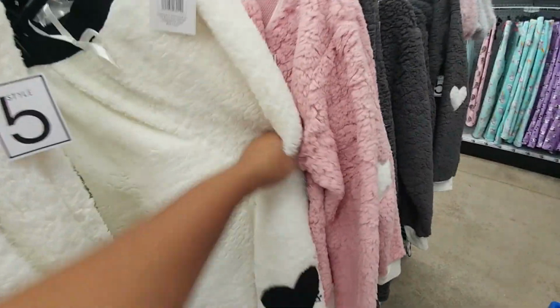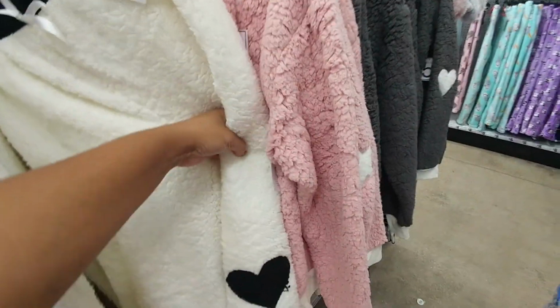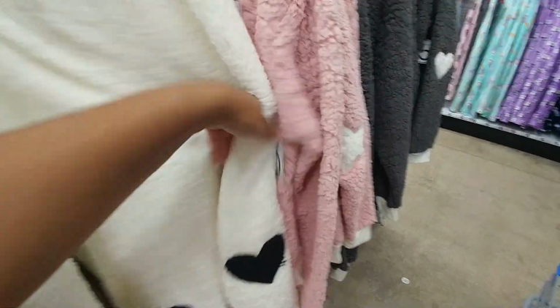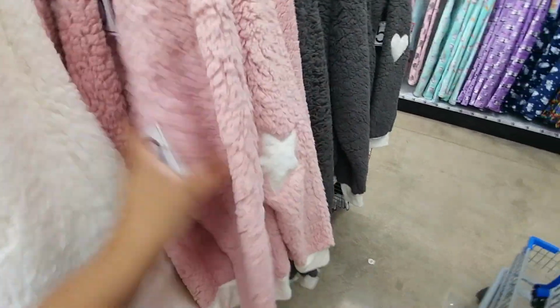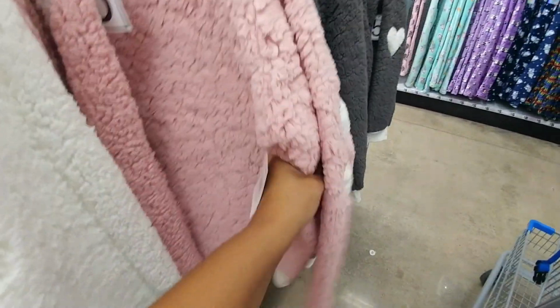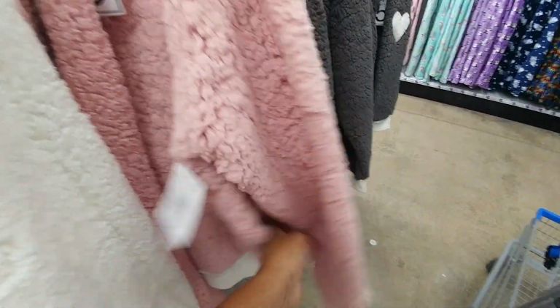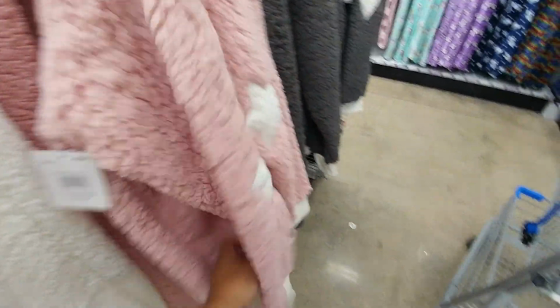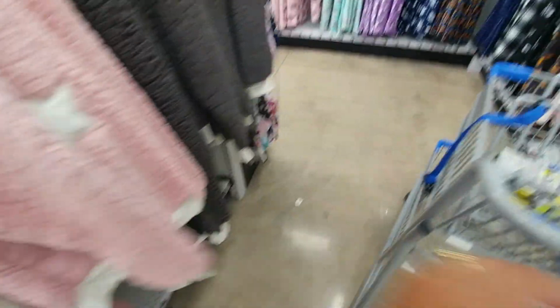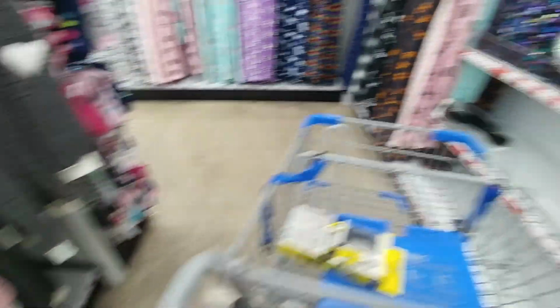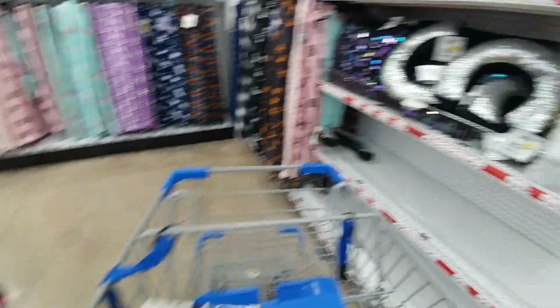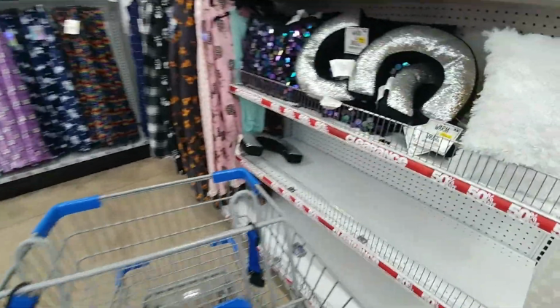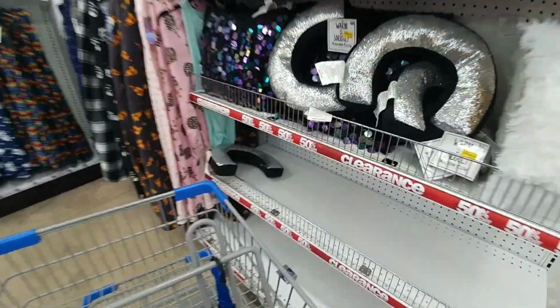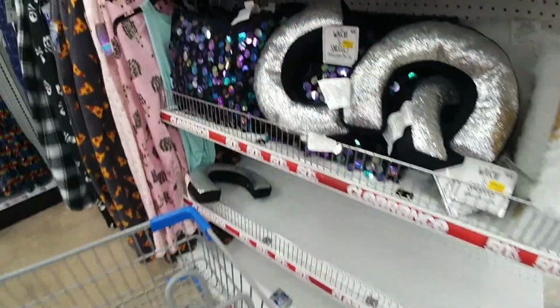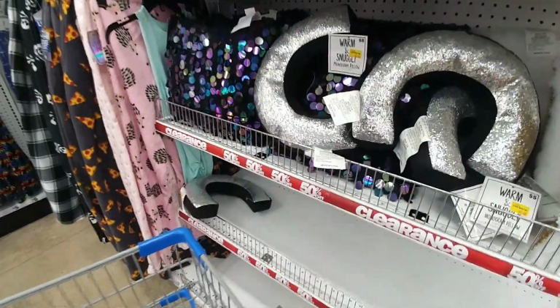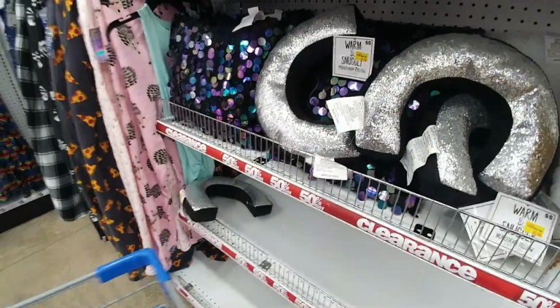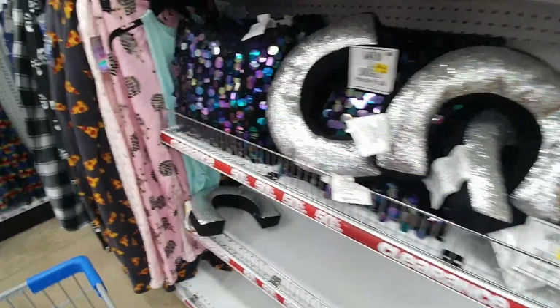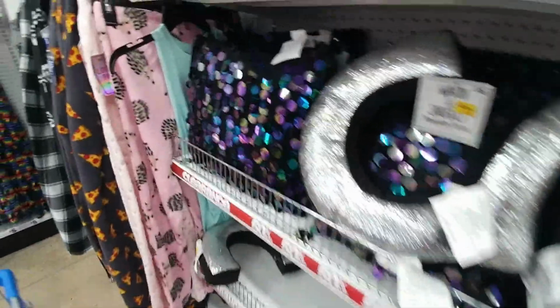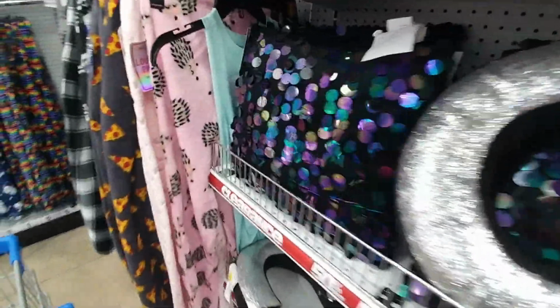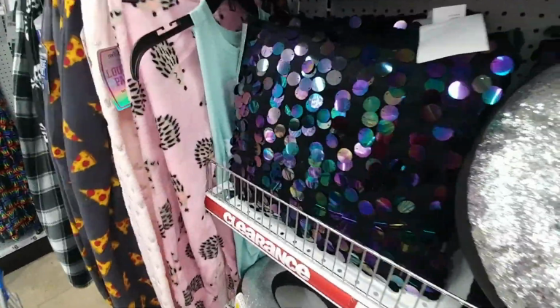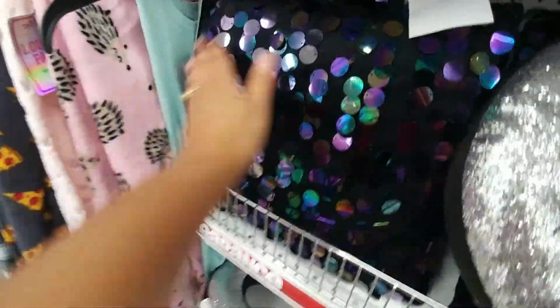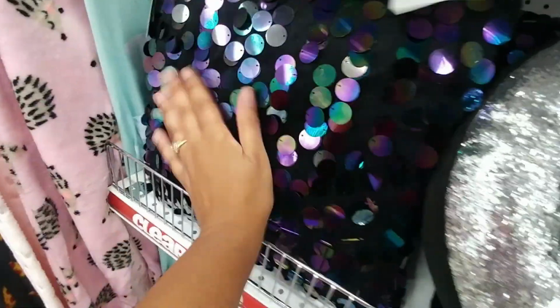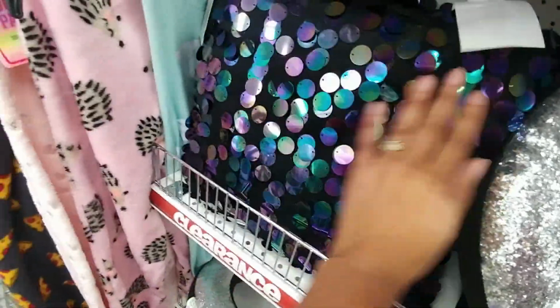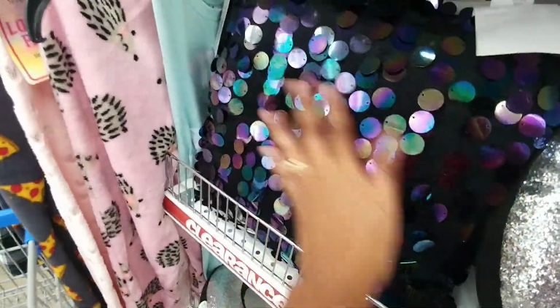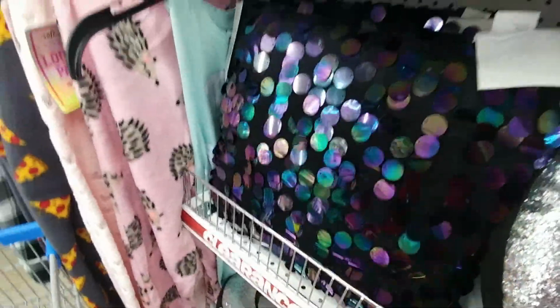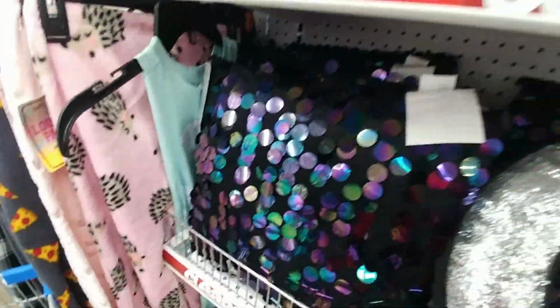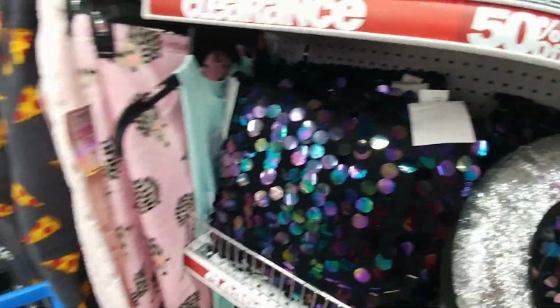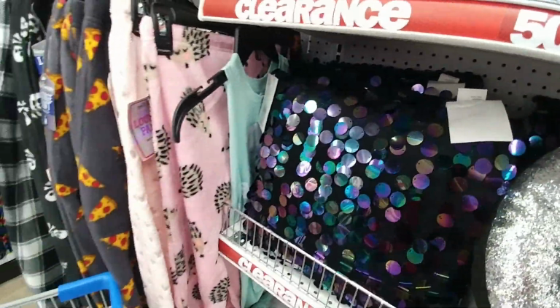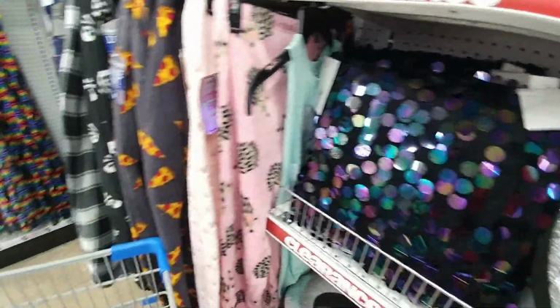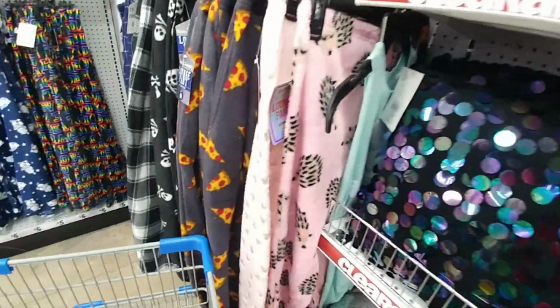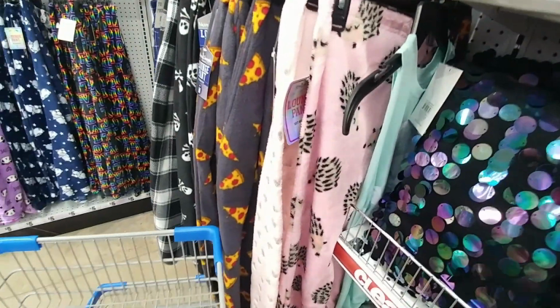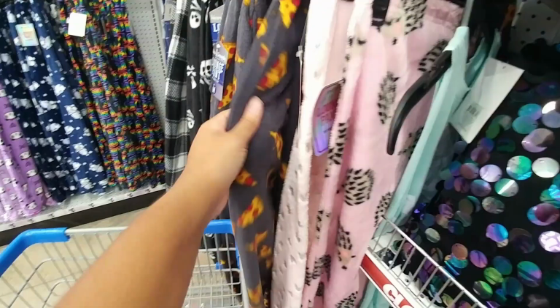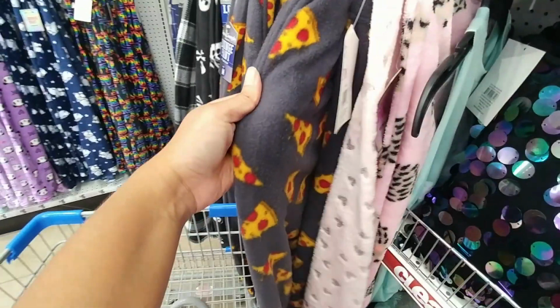There's clothes — the pants and the shirt look like maybe cozy pajamas. I'm running into things! Cute little pillow. Oh, and pizza pants!